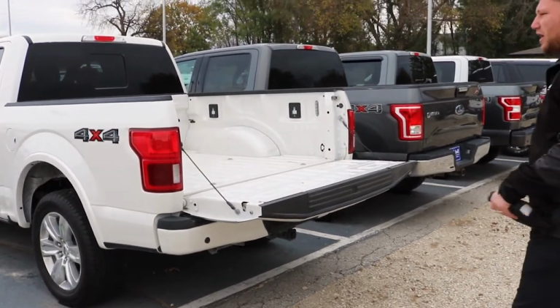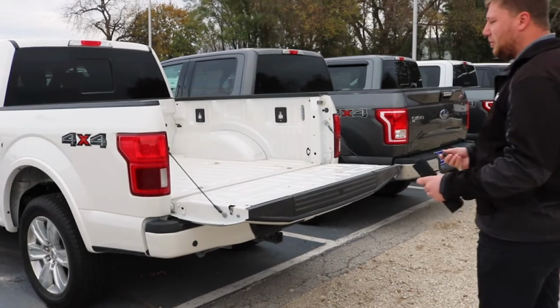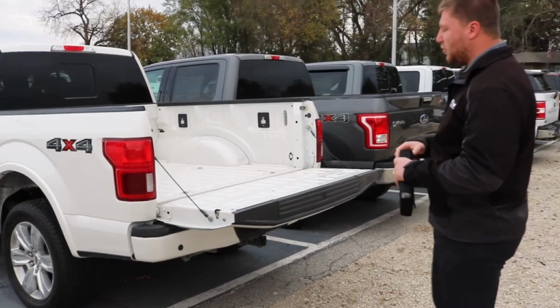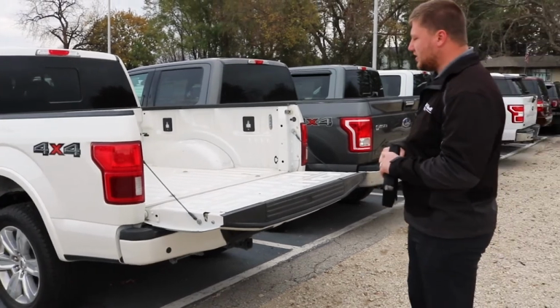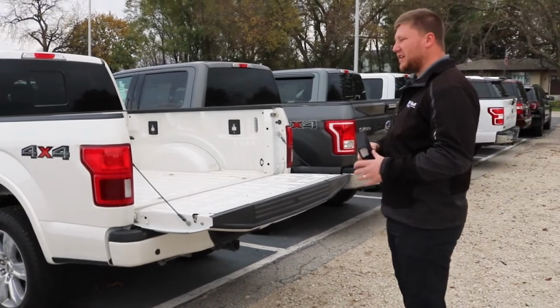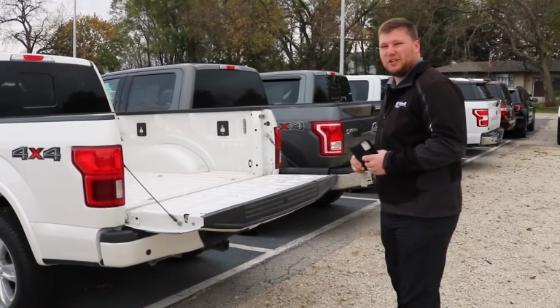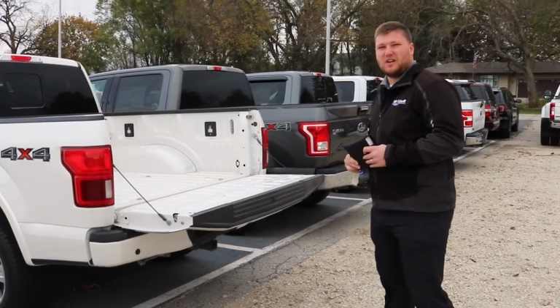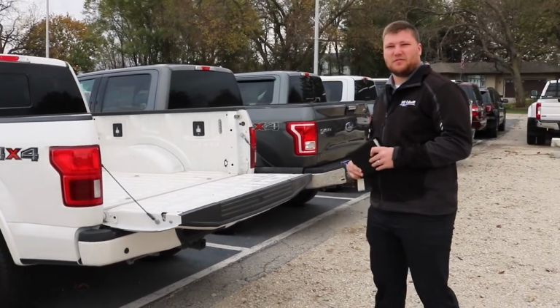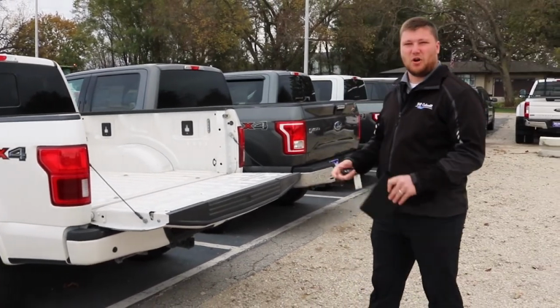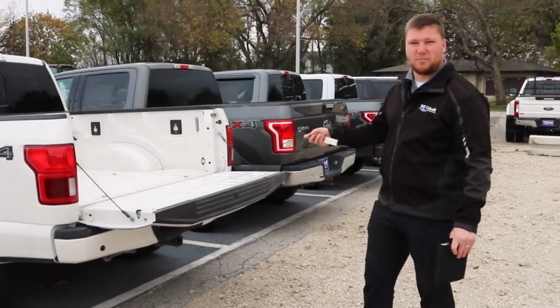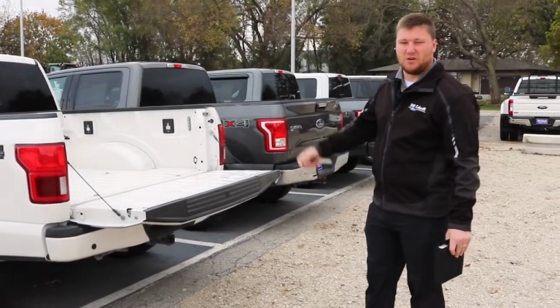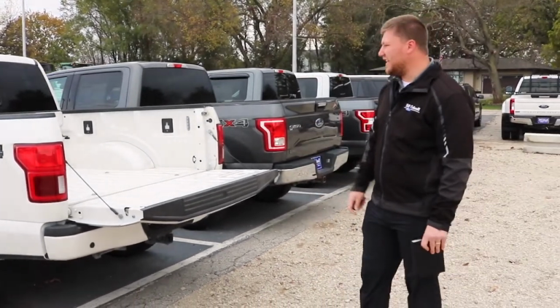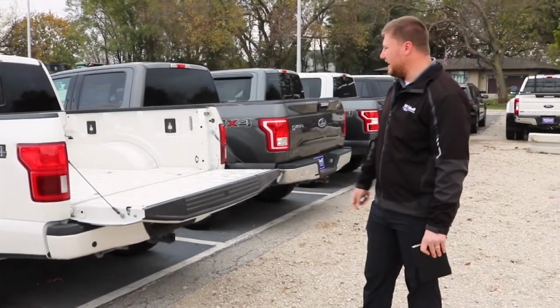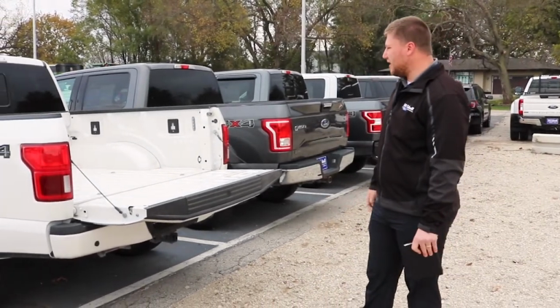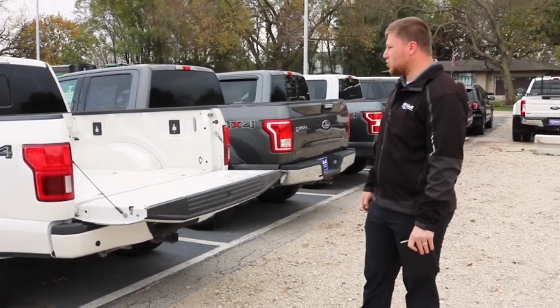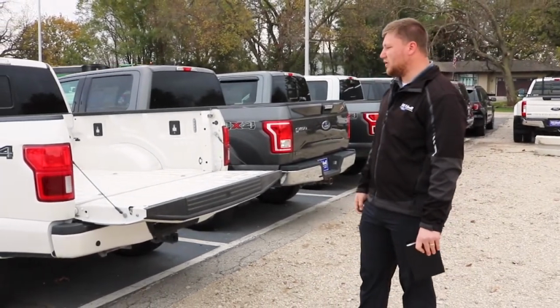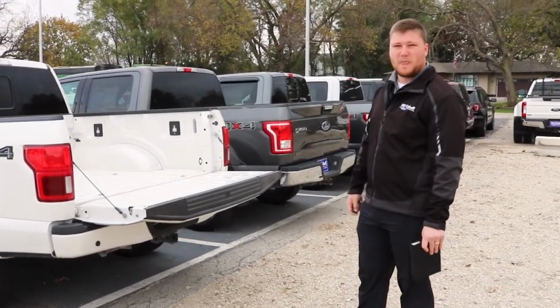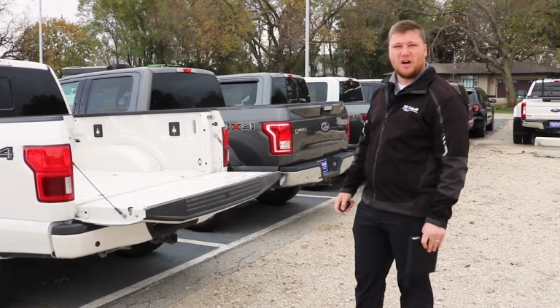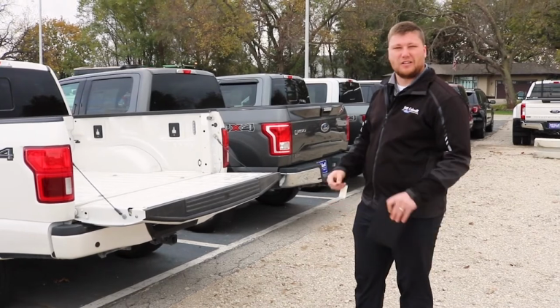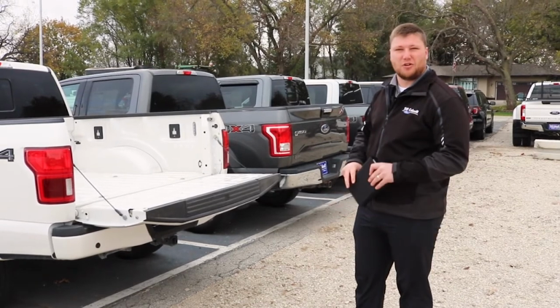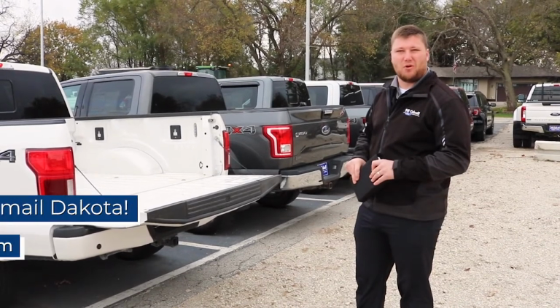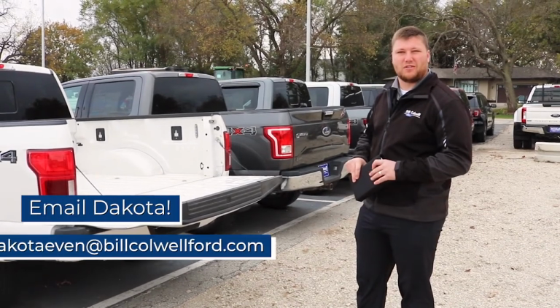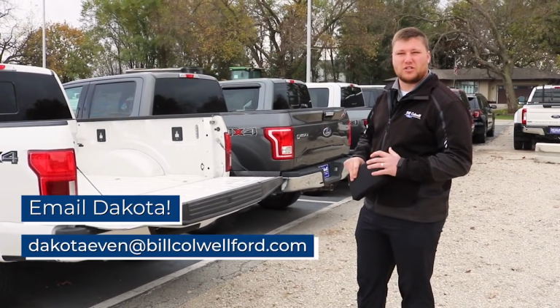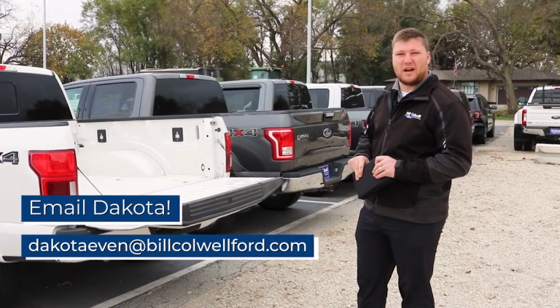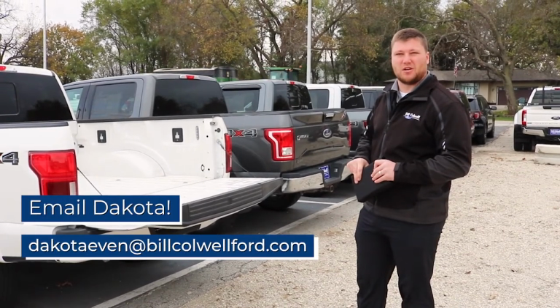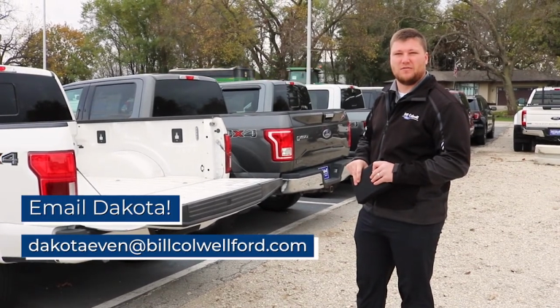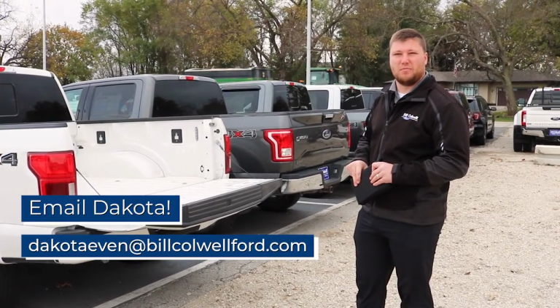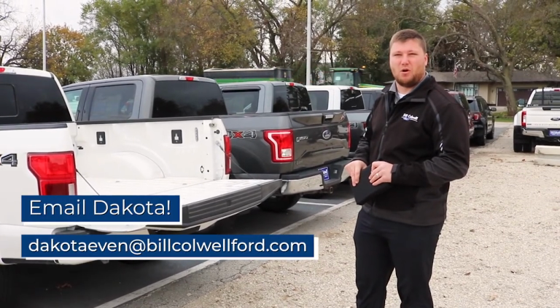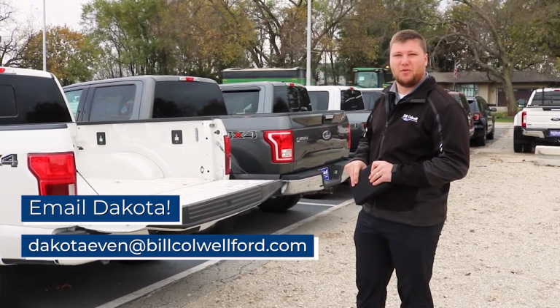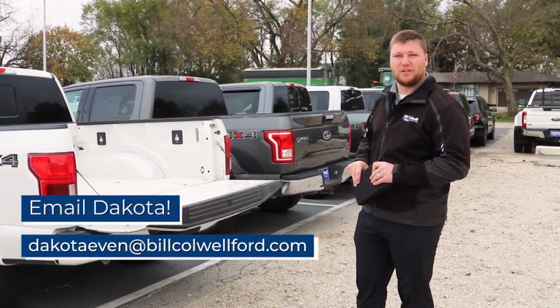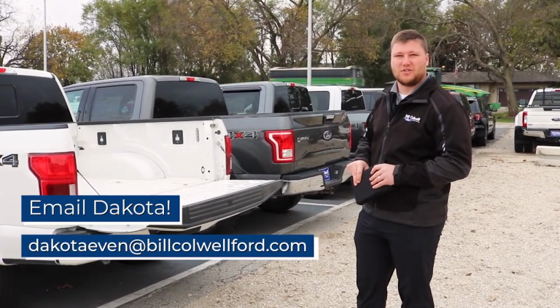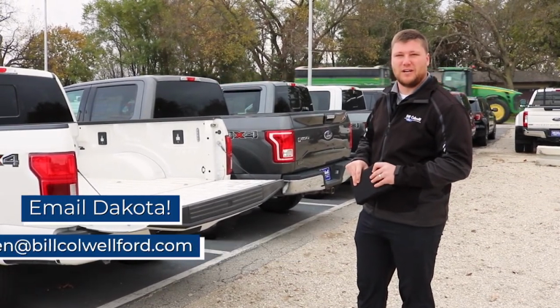So a couple different ways make it really convenient for you to open up your tailgate and get in and out of there. If you'd like to learn more or have any other questions, my name is Dakota Even here at Bill Caldwell Ford. Thanks for tuning in.